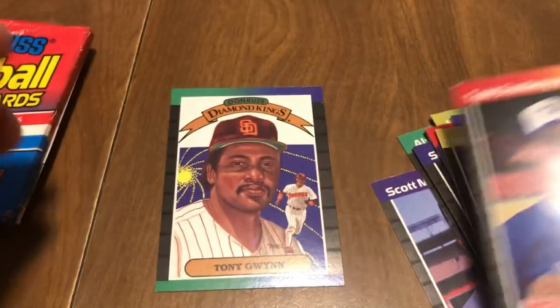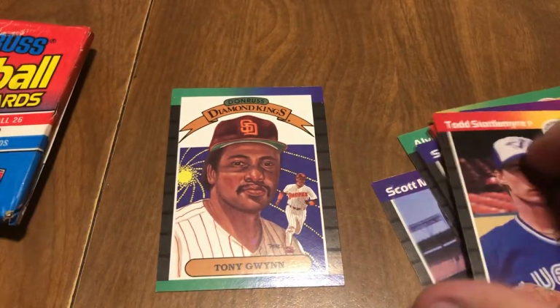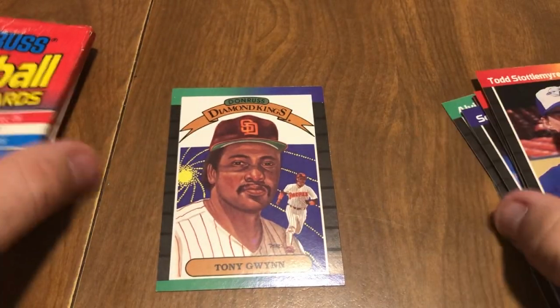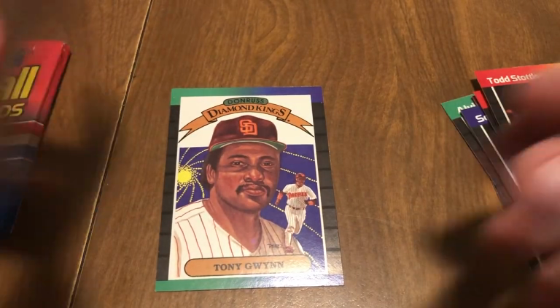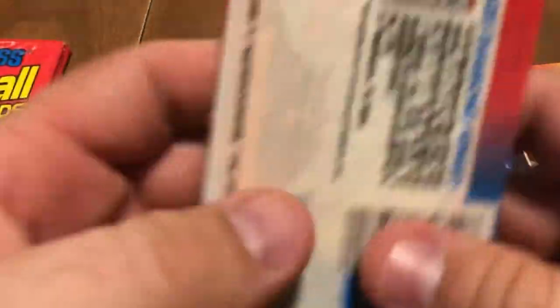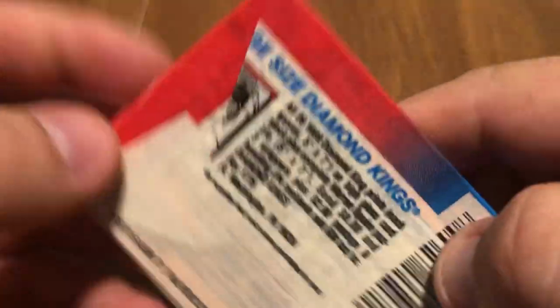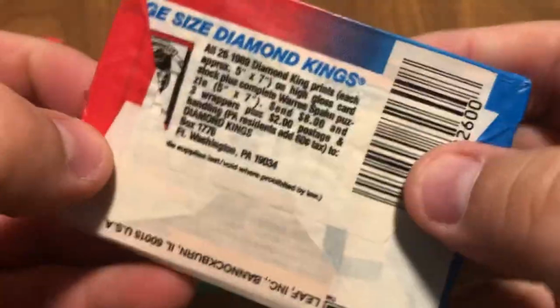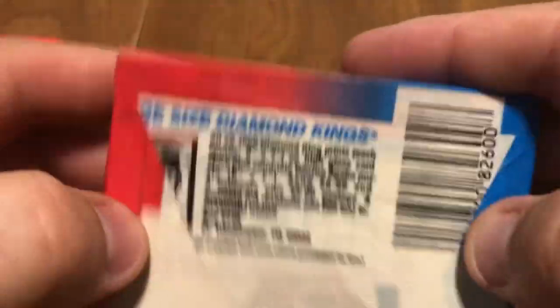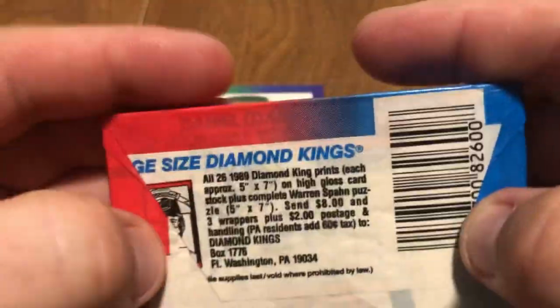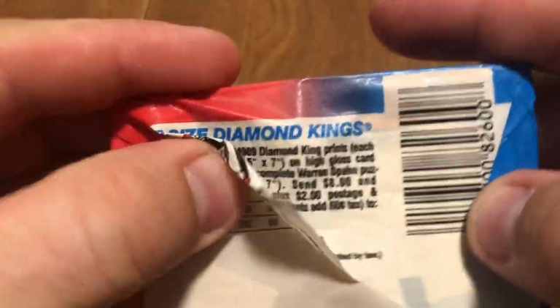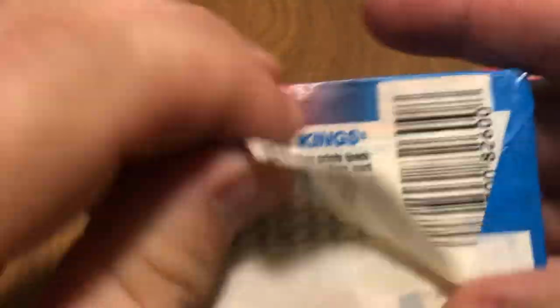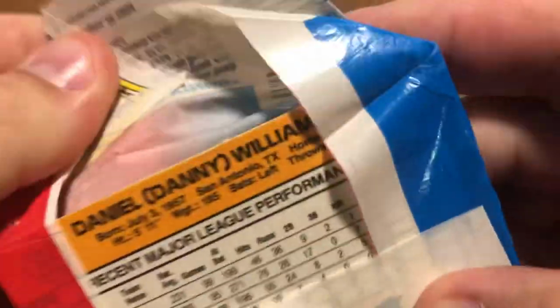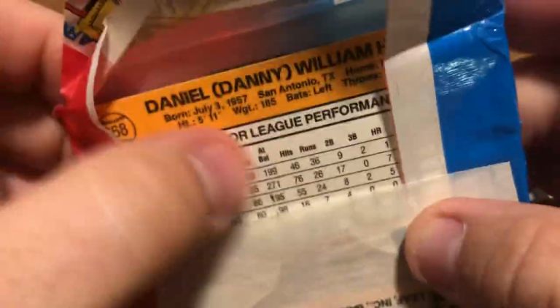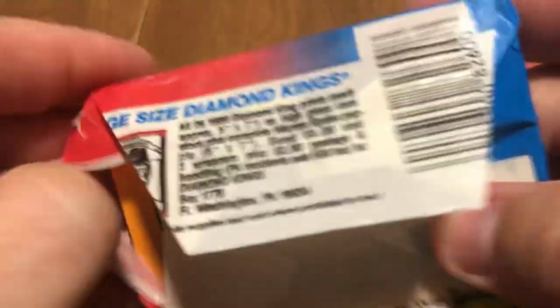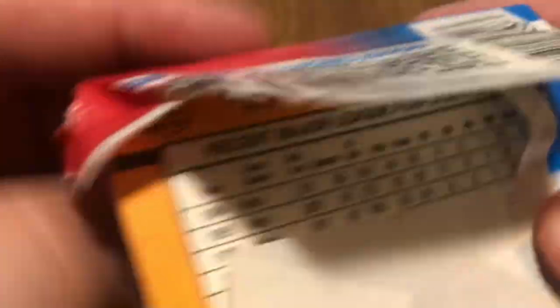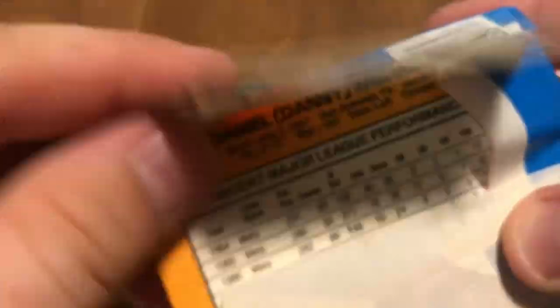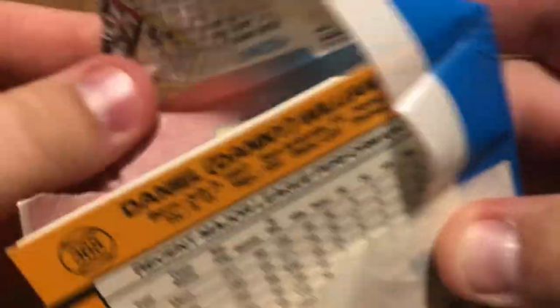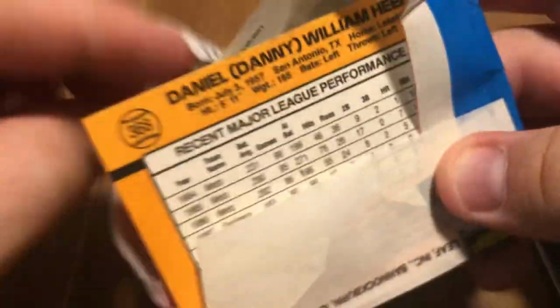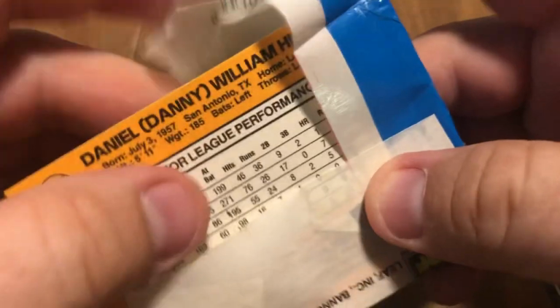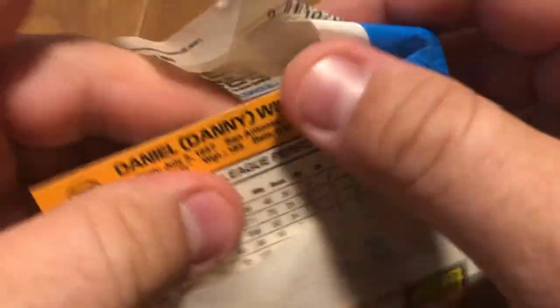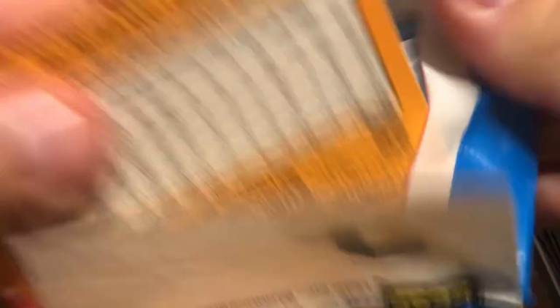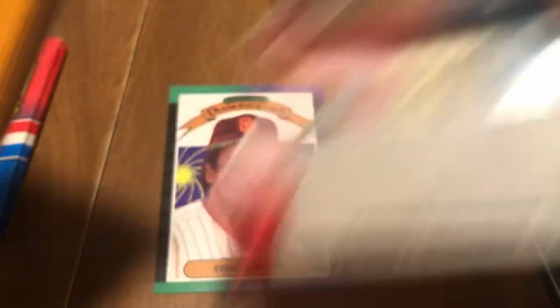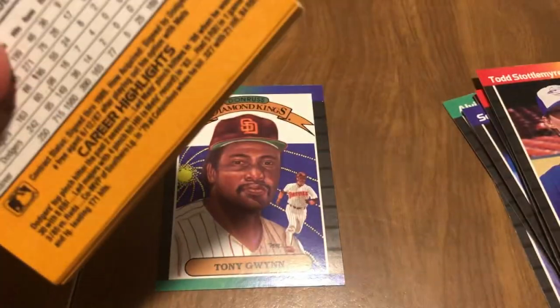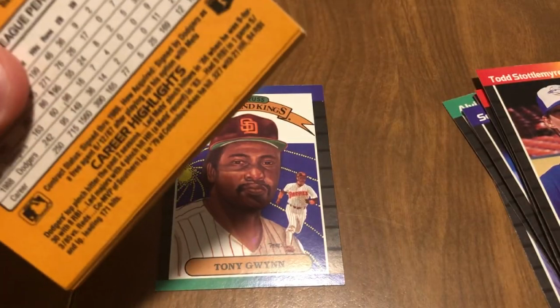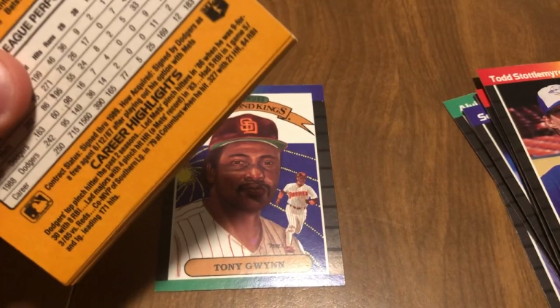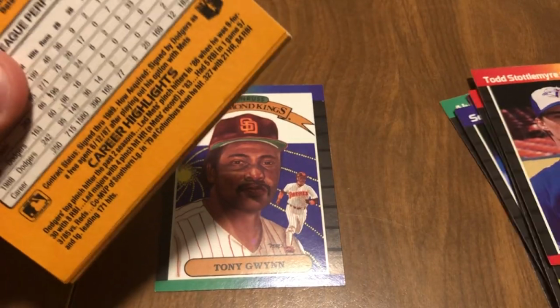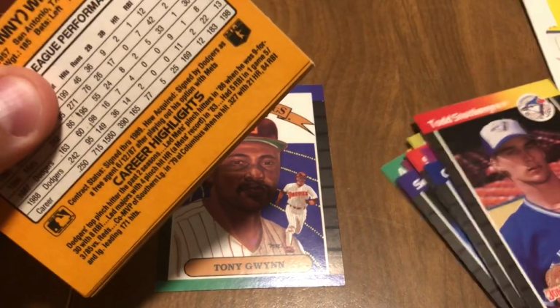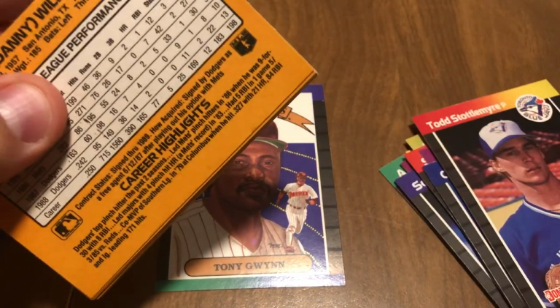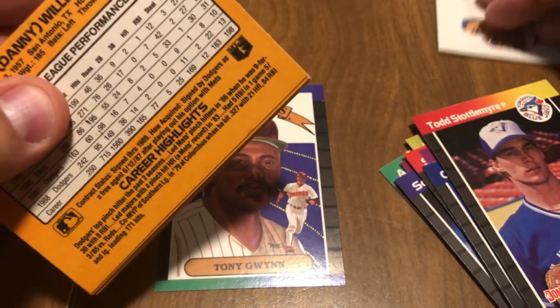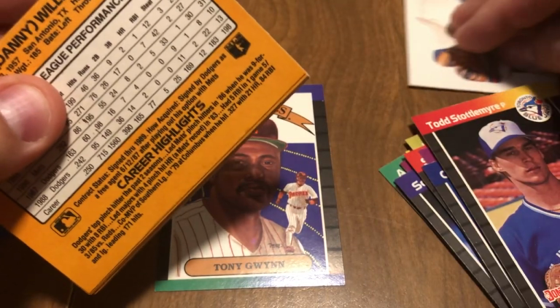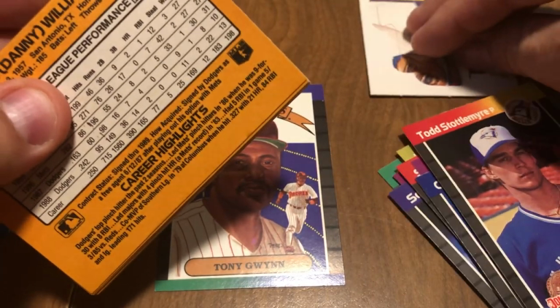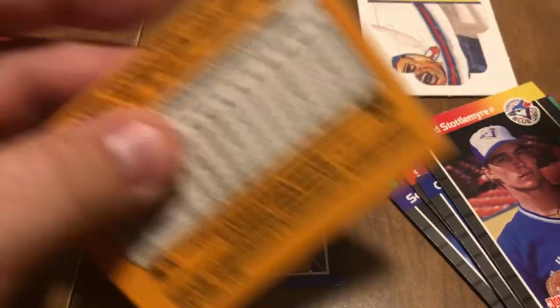All right, let's get the second pack. Got some of the puzzle pieces there.